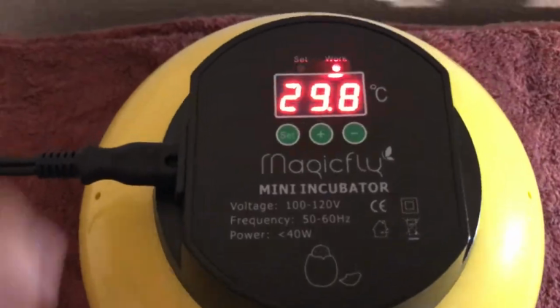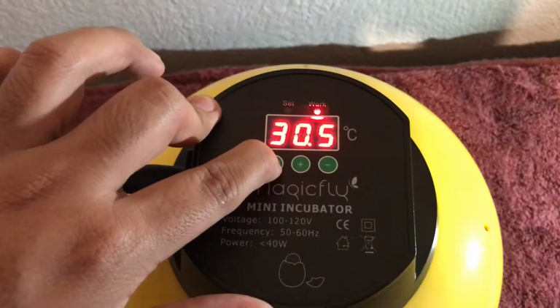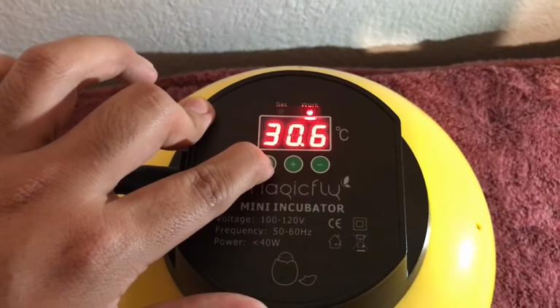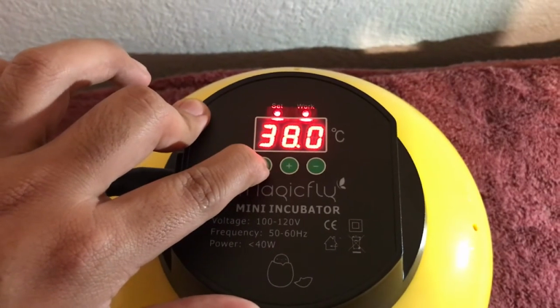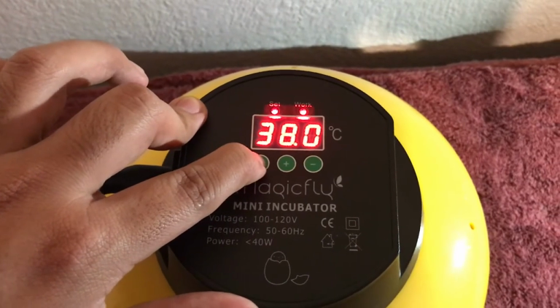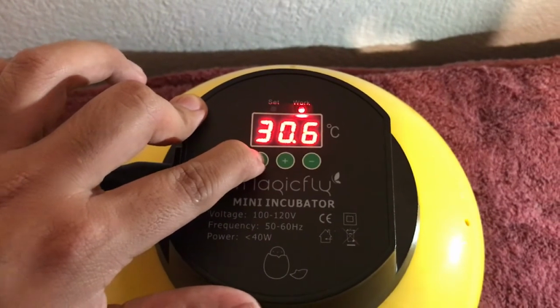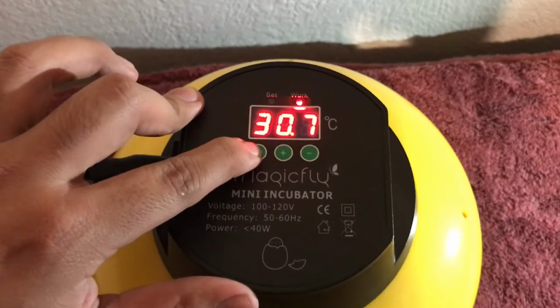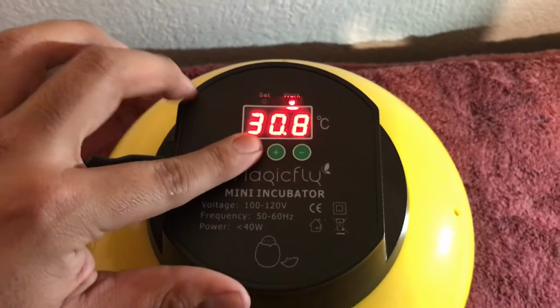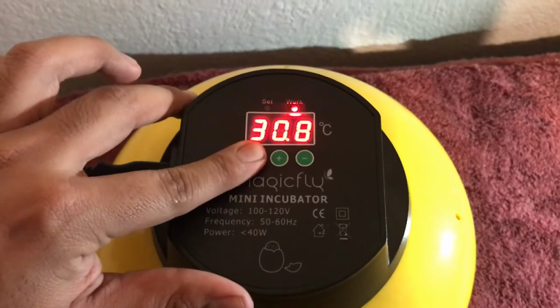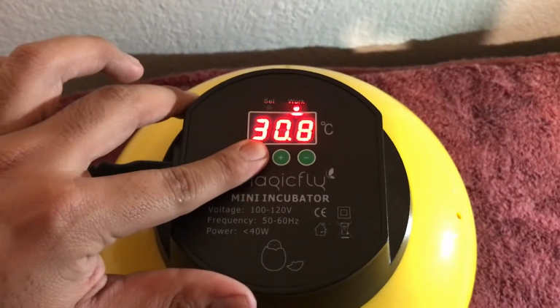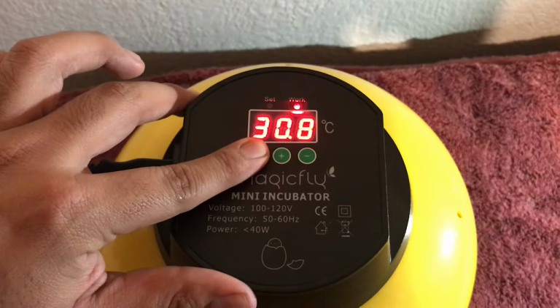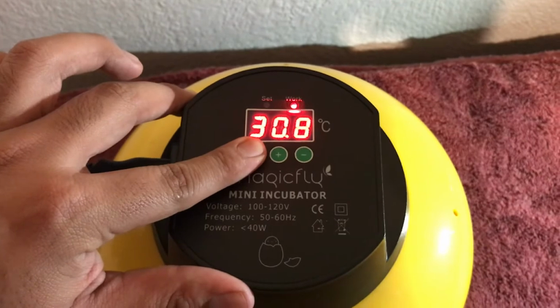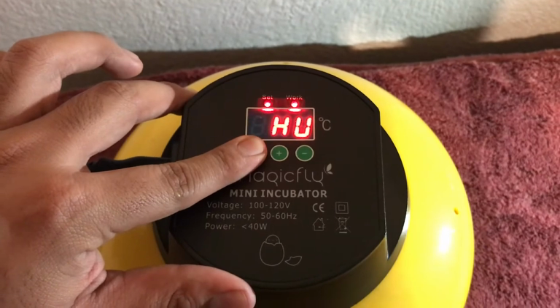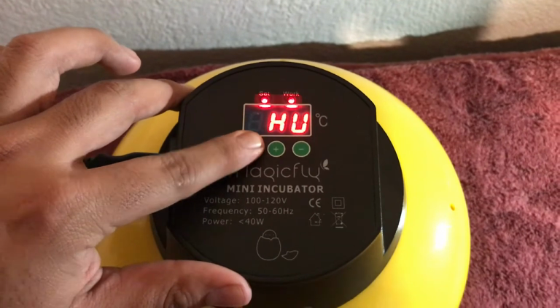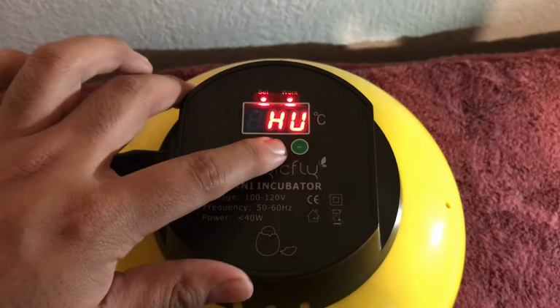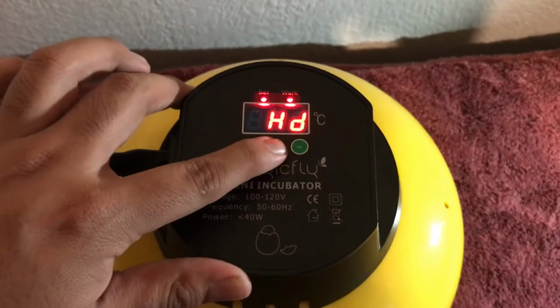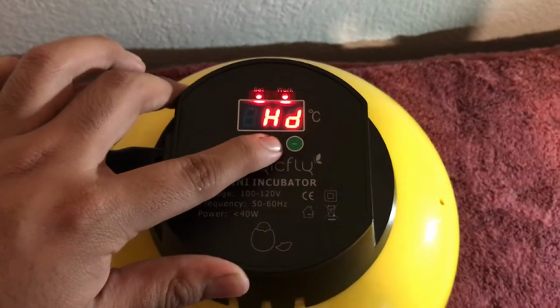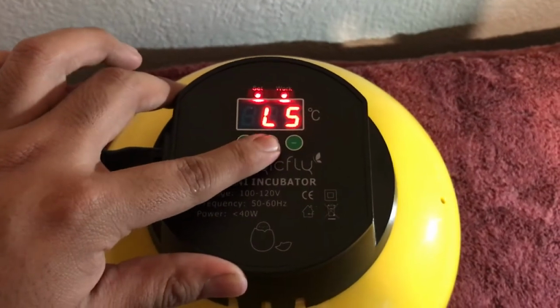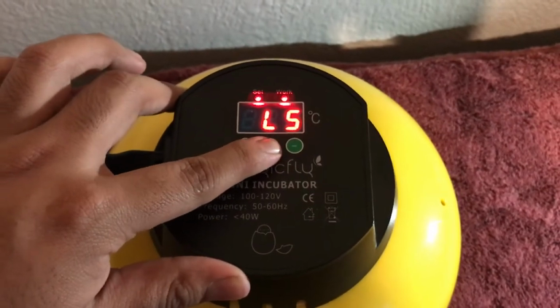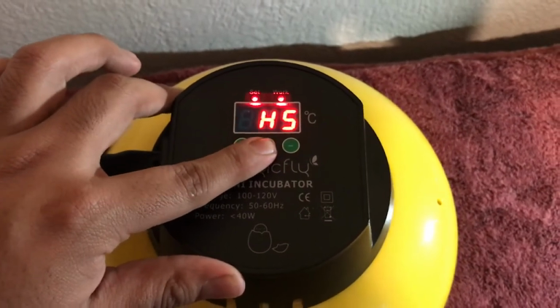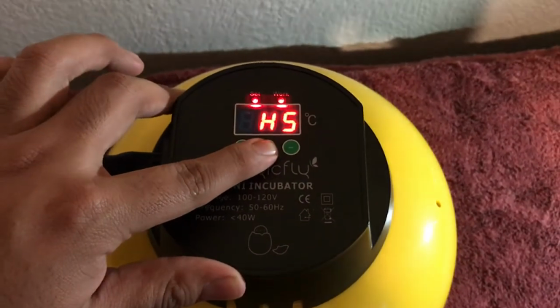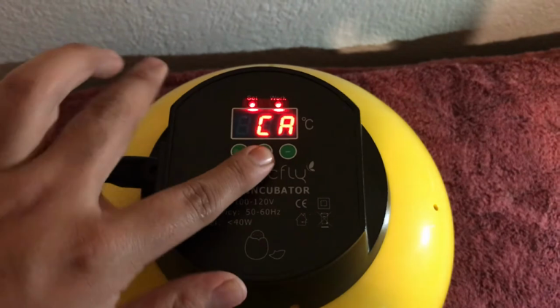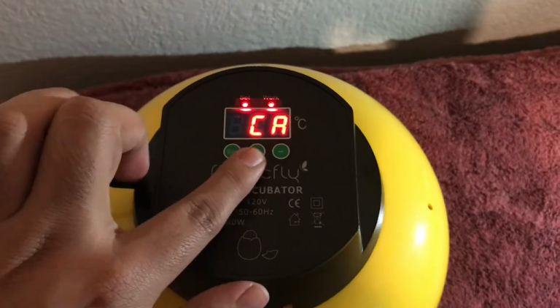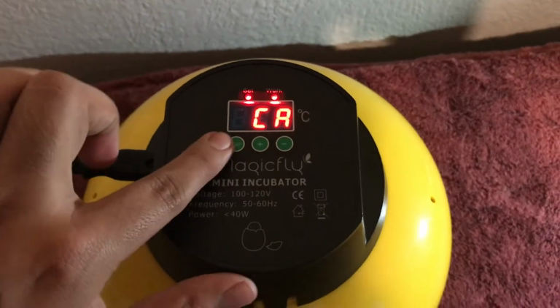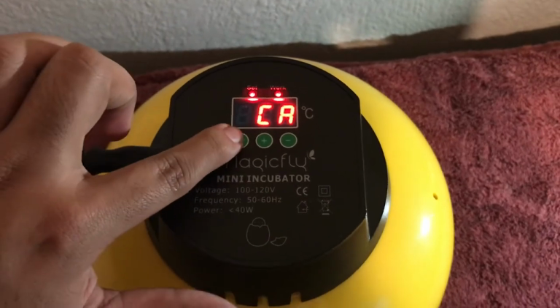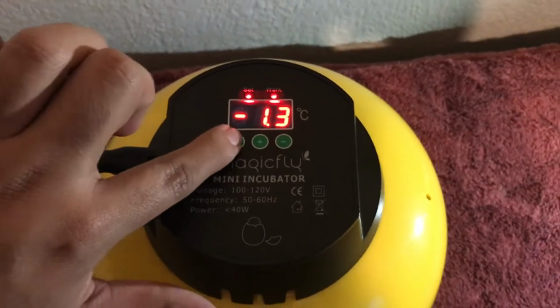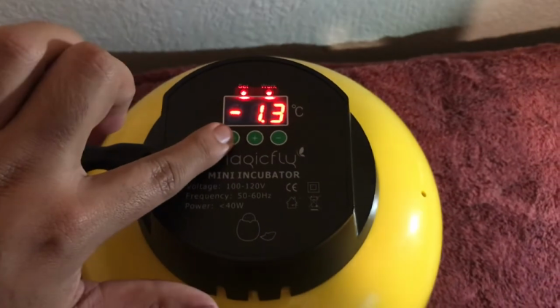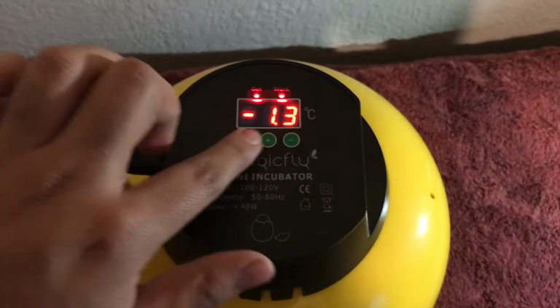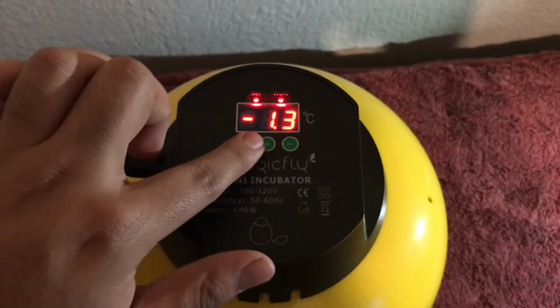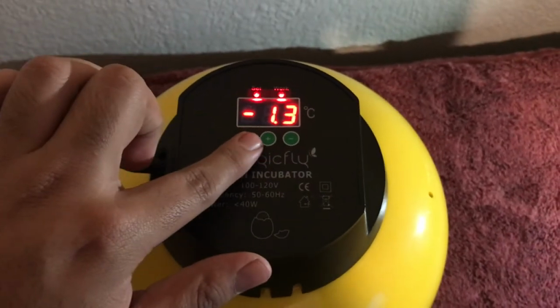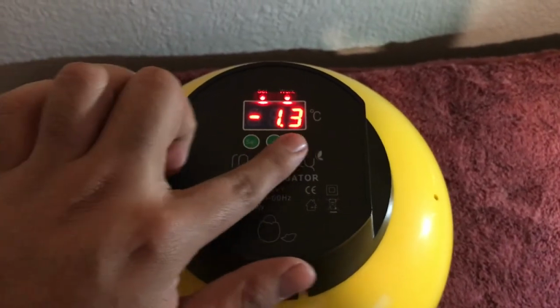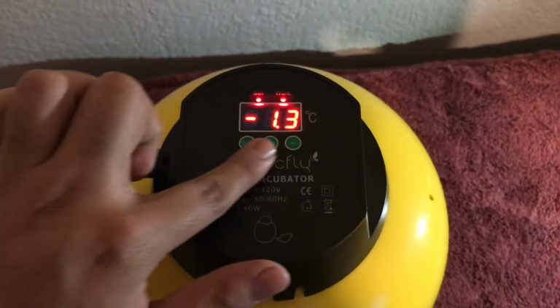Once the first setting comes up, you press the plus button until you reach Celsius. From there you can either raise or lower the temperature to match the preset setting.